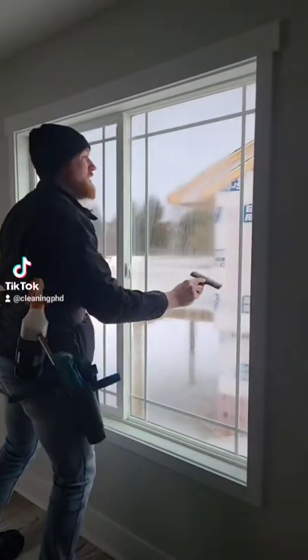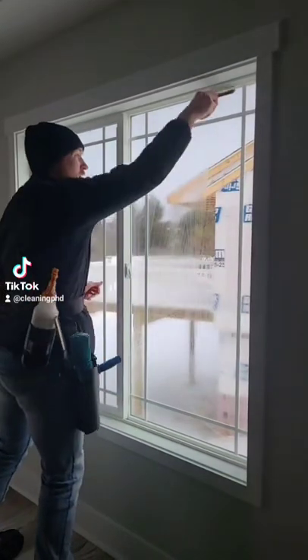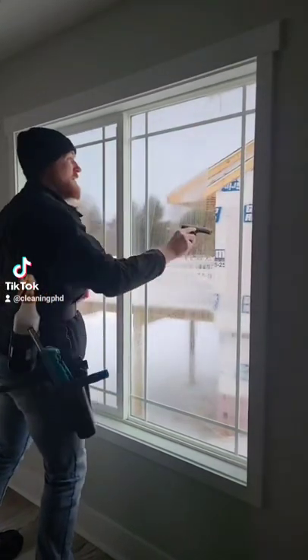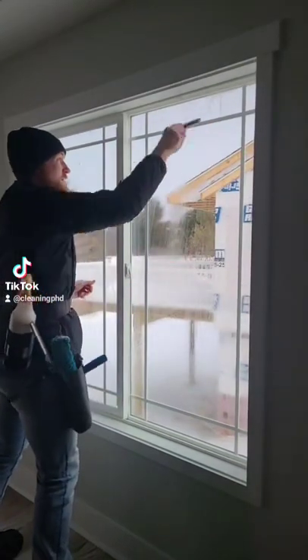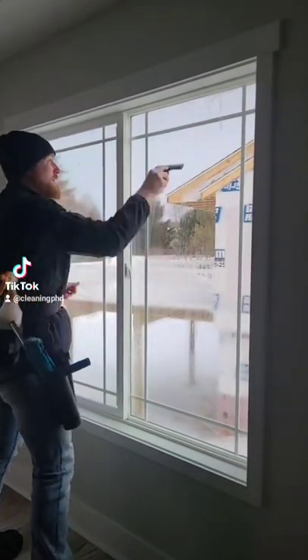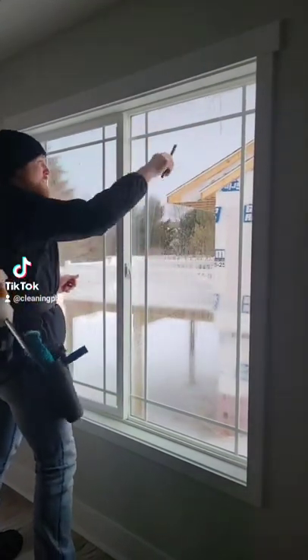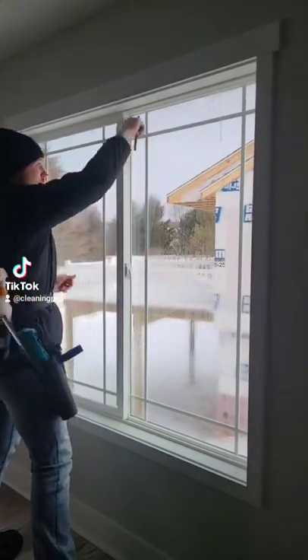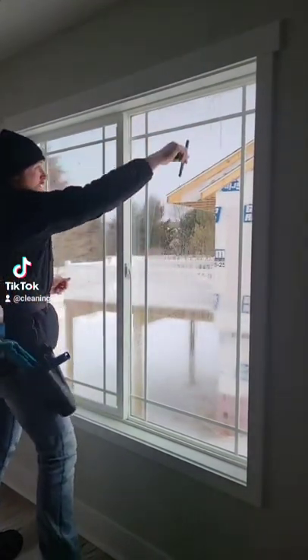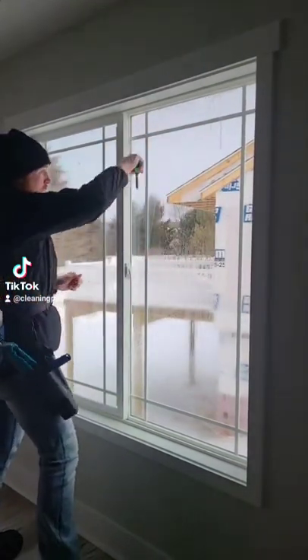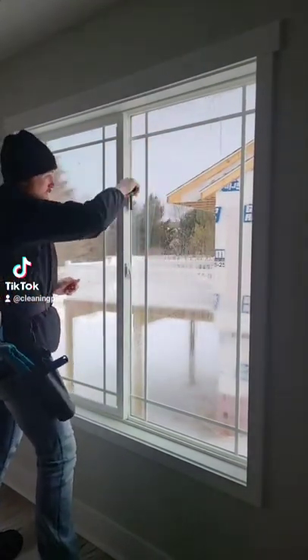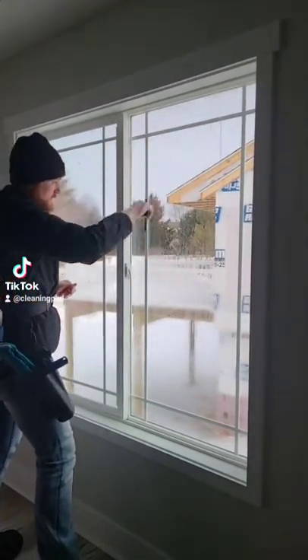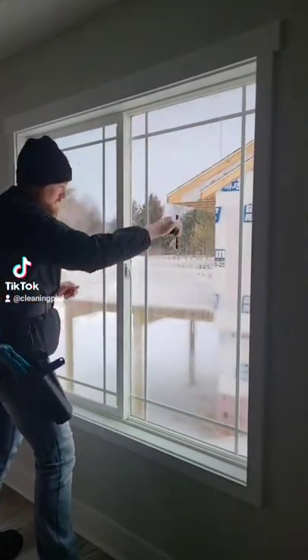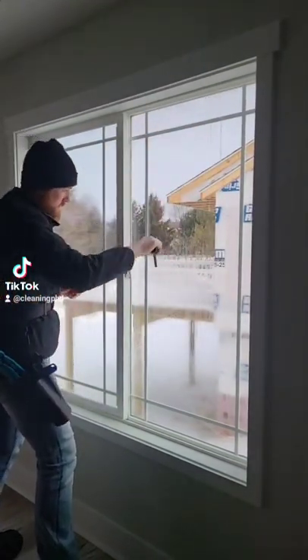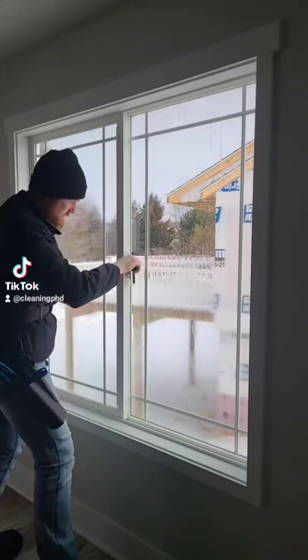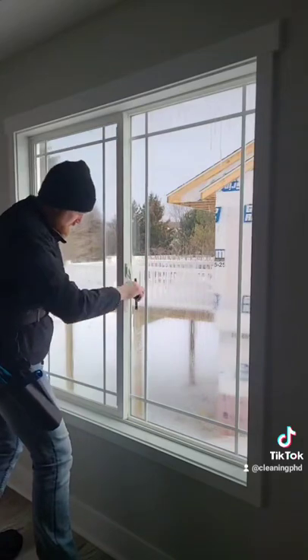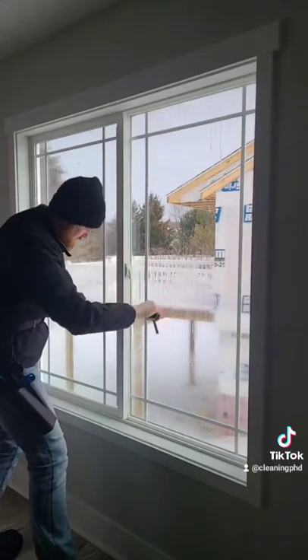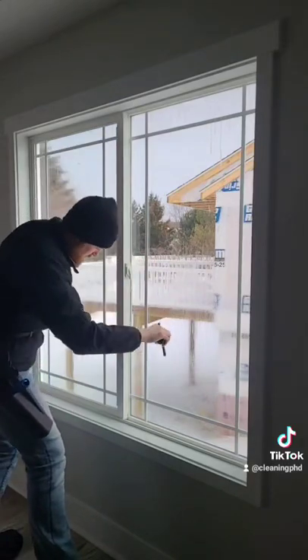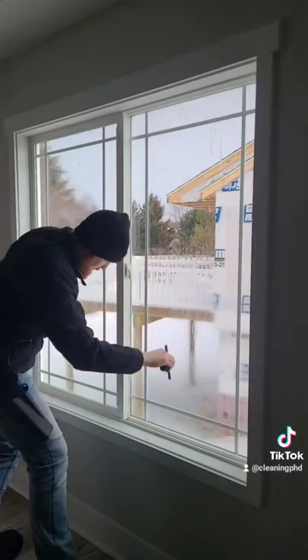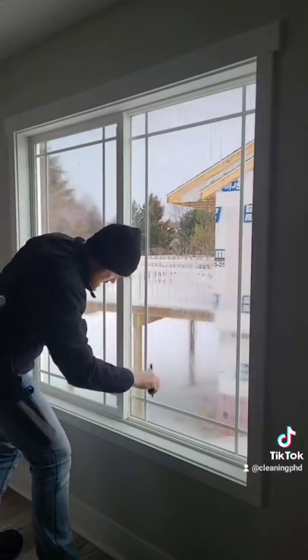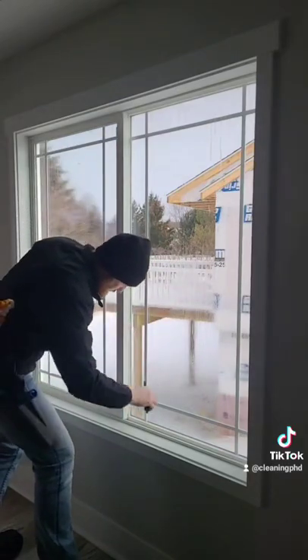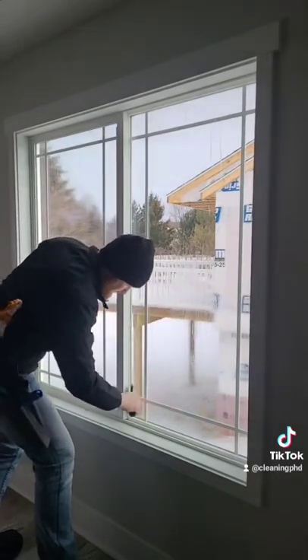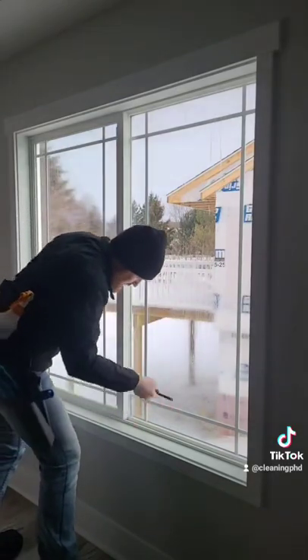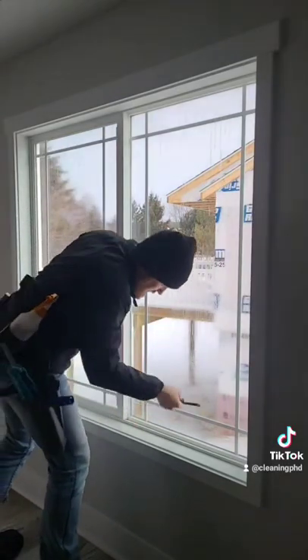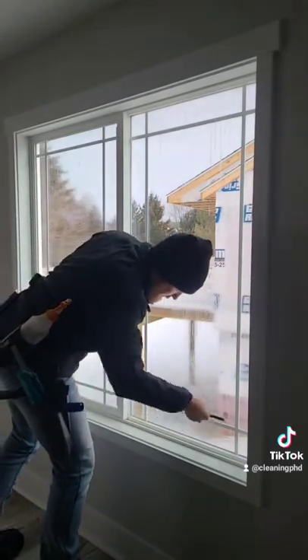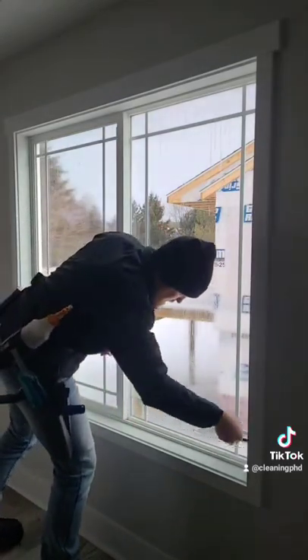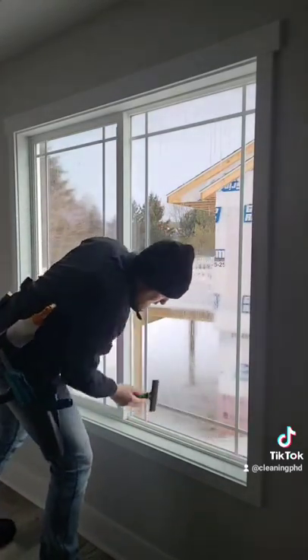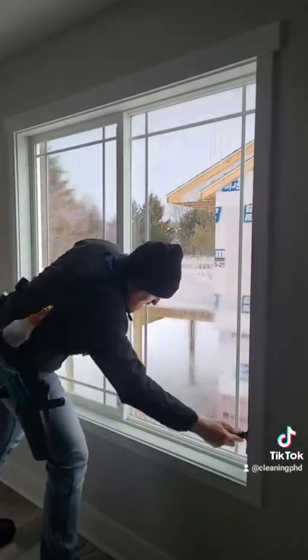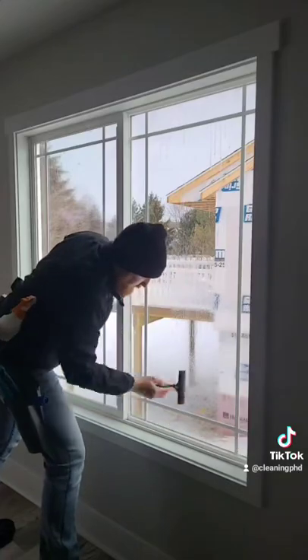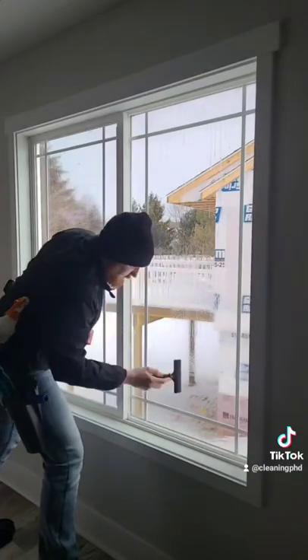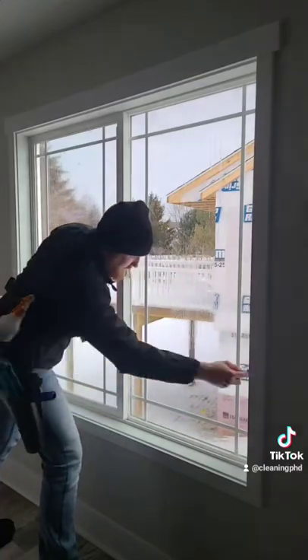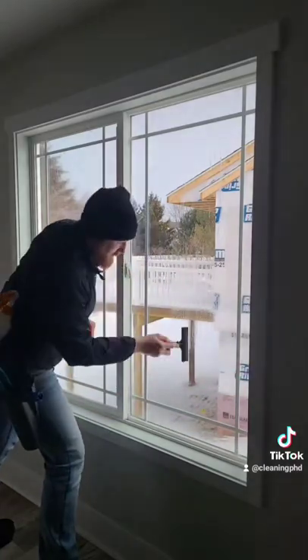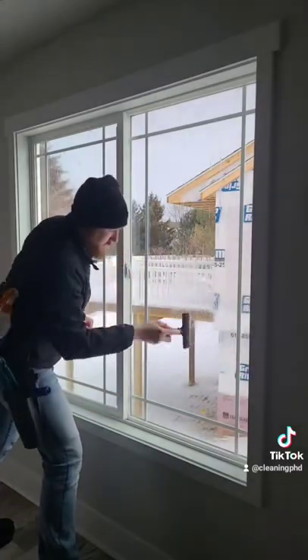Next, I'm taking my 6-inch scraper and I'm going along the window, getting all the sides and the middle and everything. Do not attempt this if you're not a professional, because this can scratch the glass if you do not know what you're doing. But this is the most effective way to take all this stuff off.